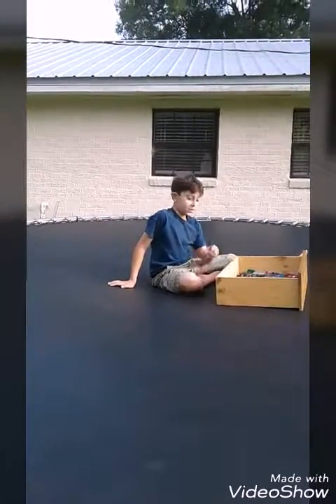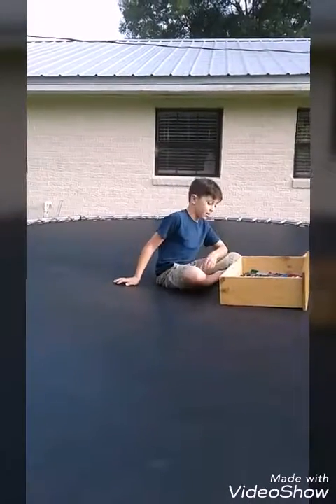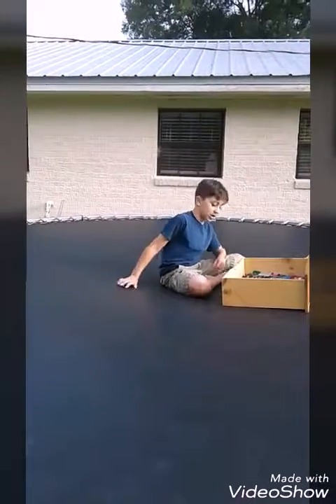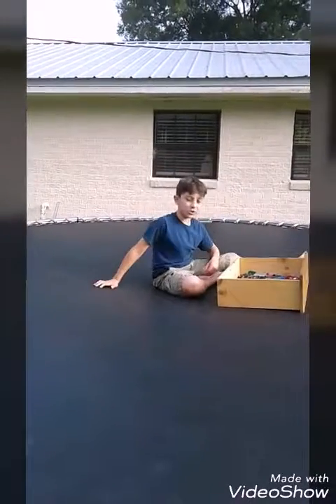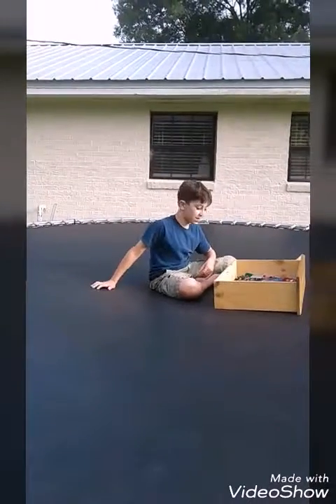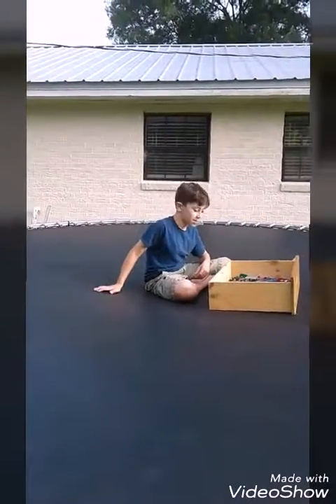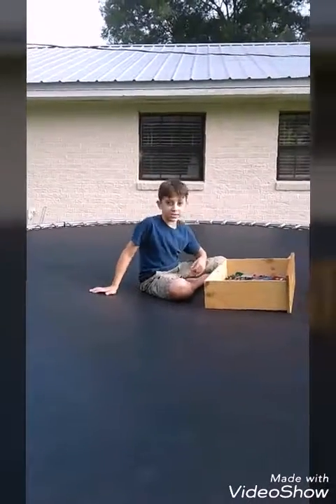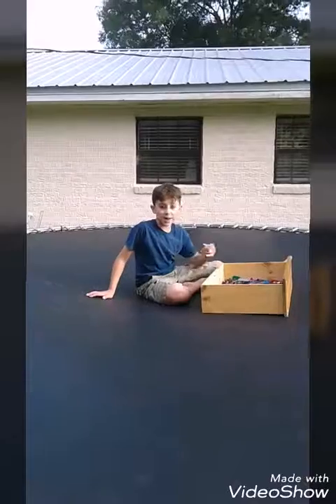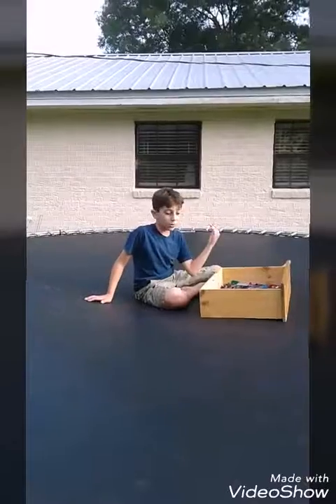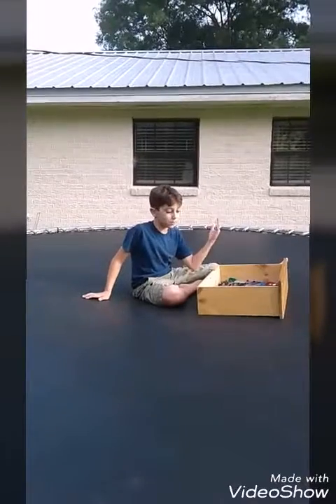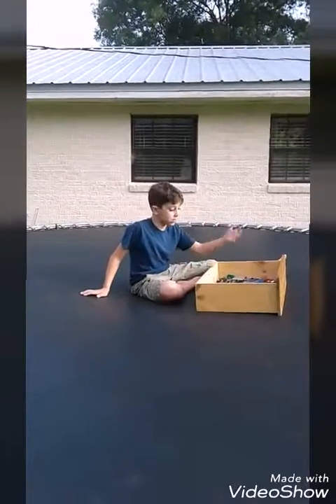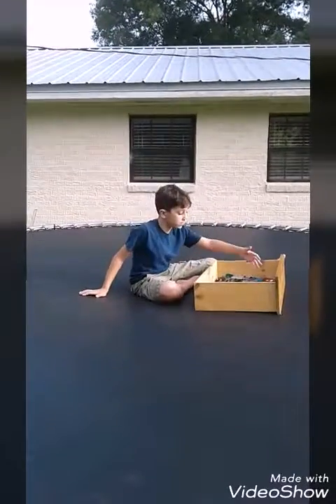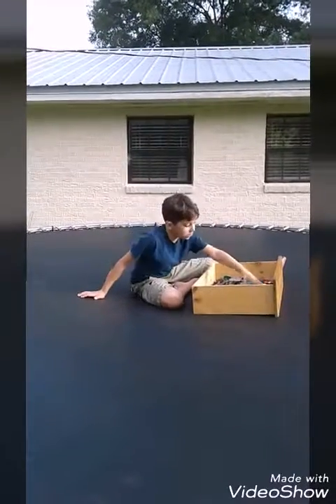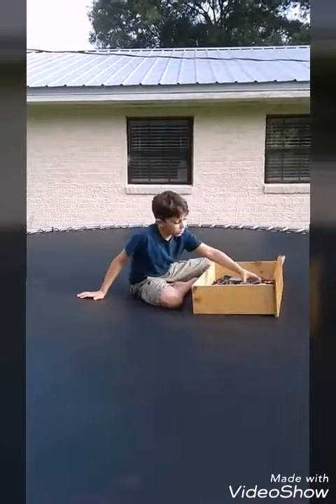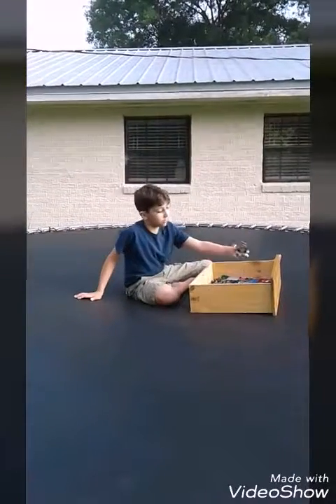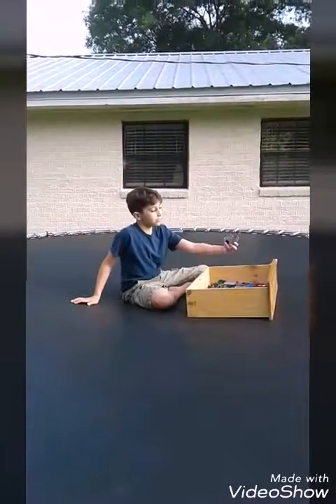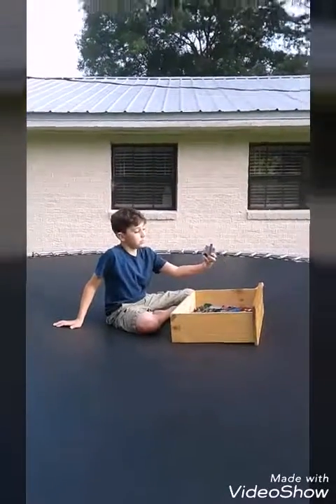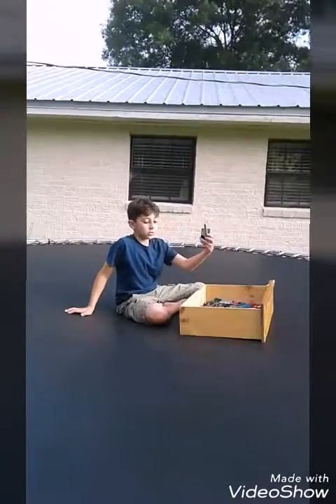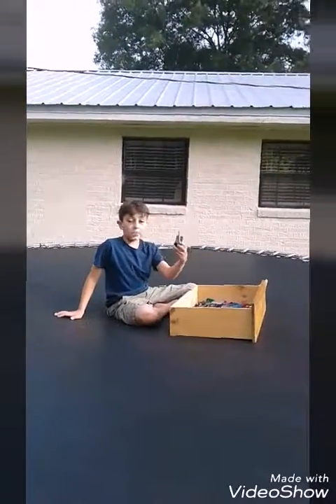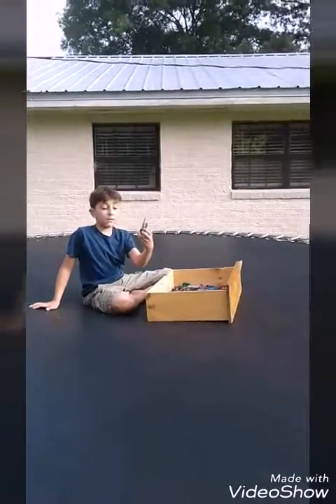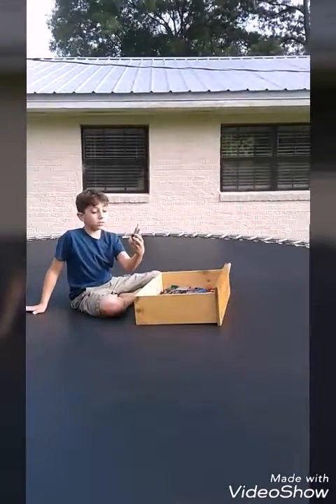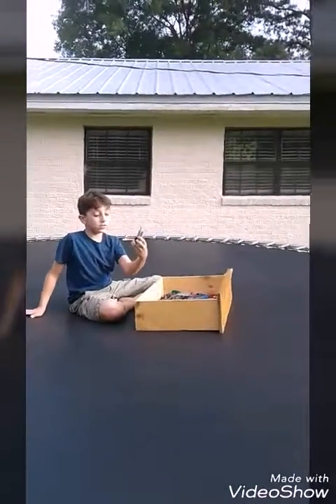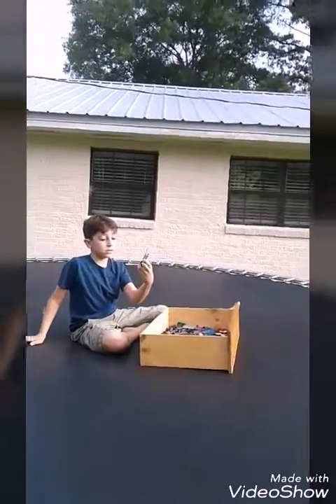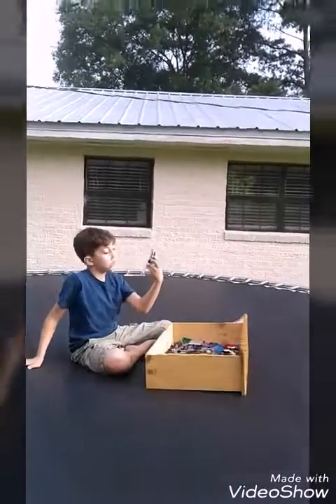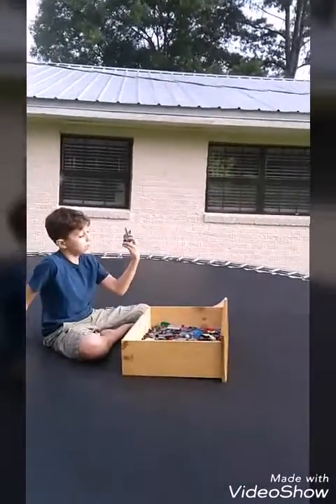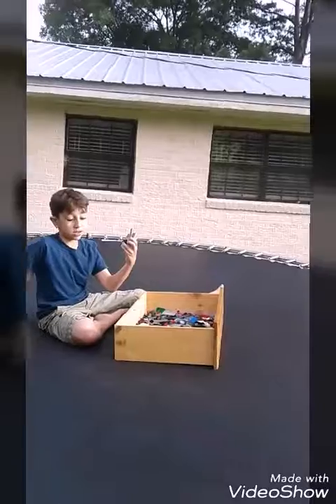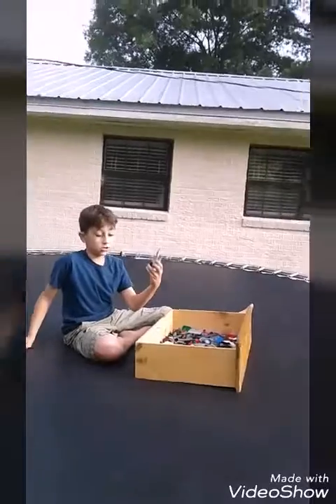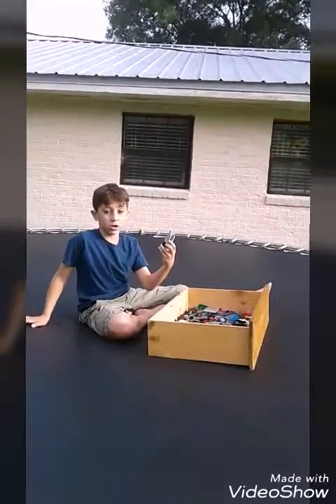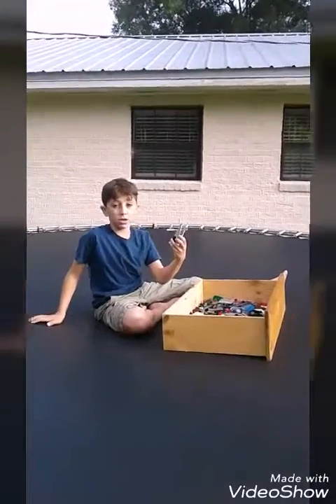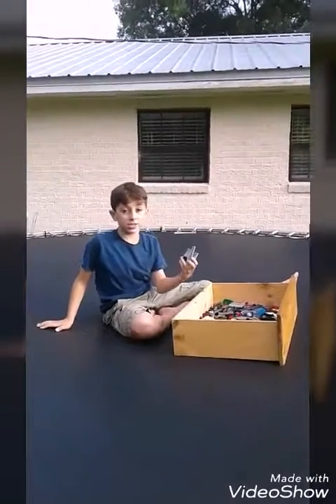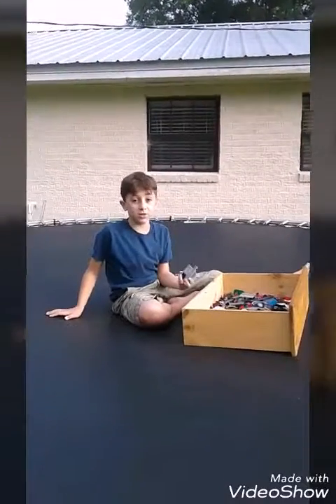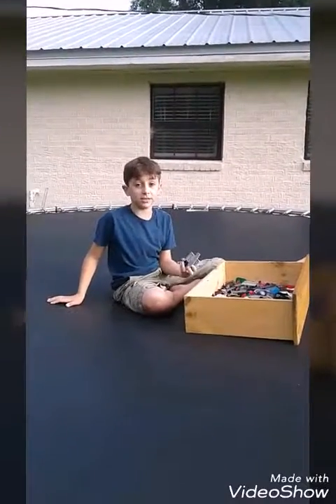What's up YouTube, and today we're going to be doing trampoline versus Legos, so let's do this!